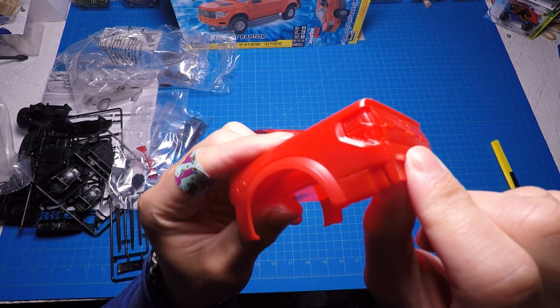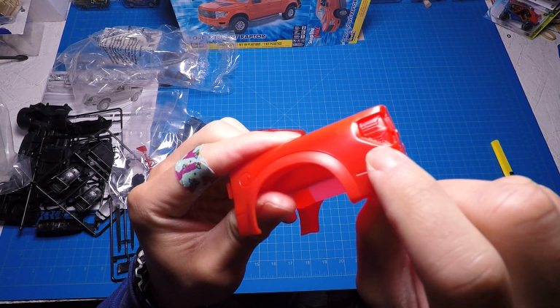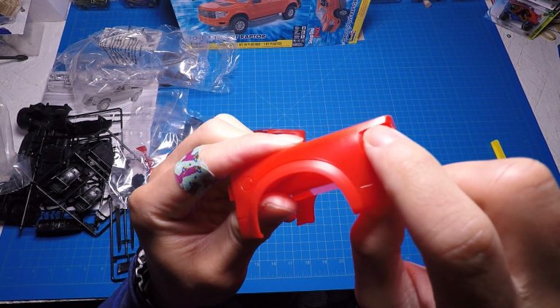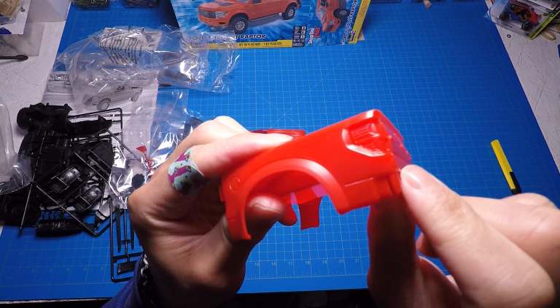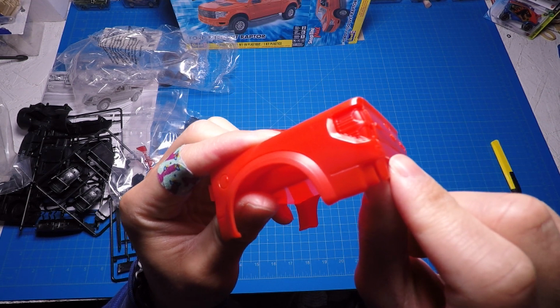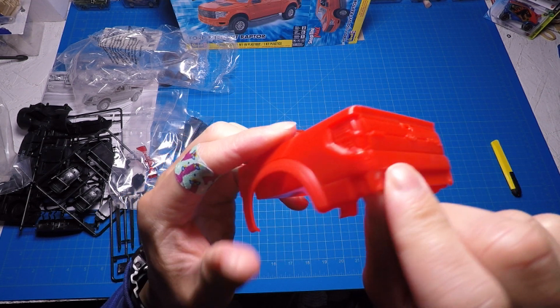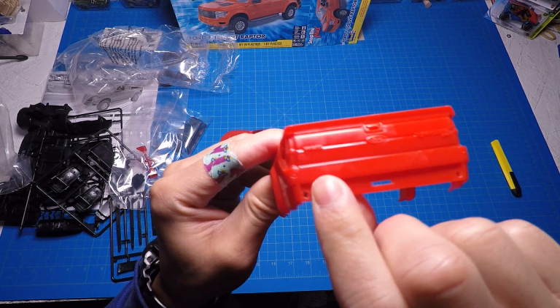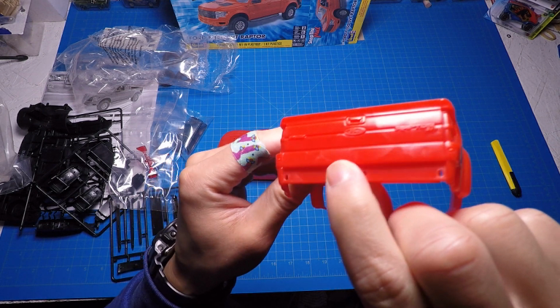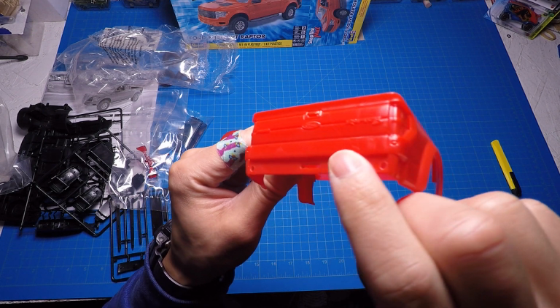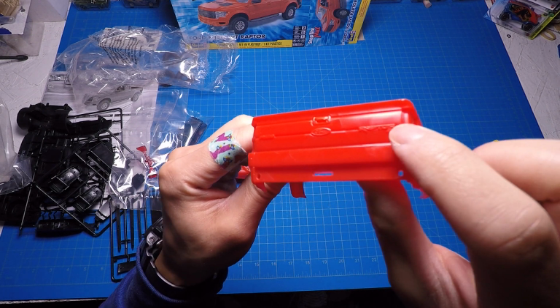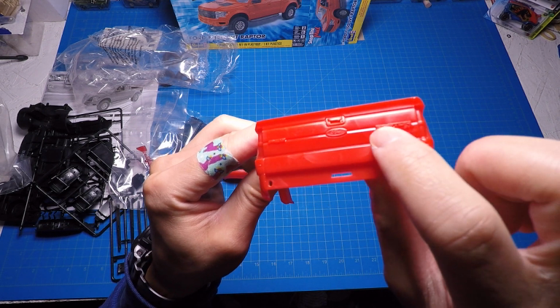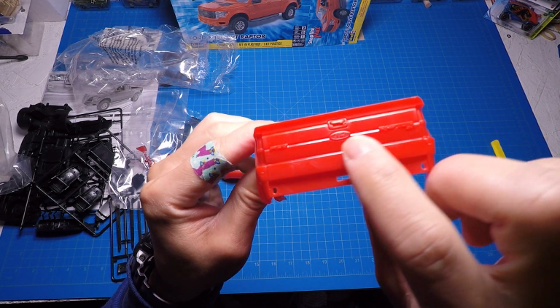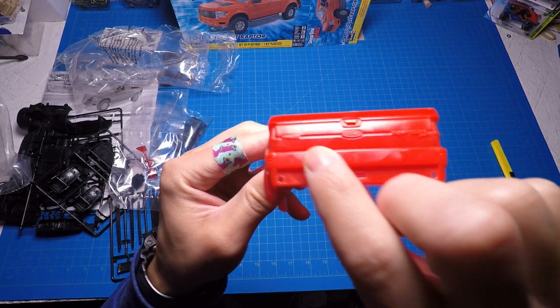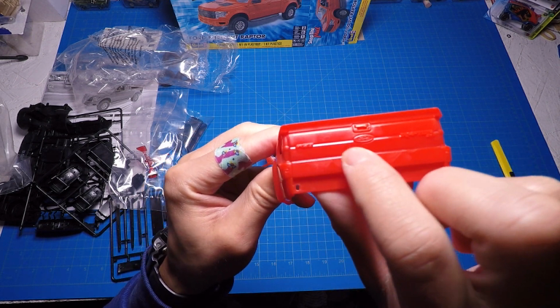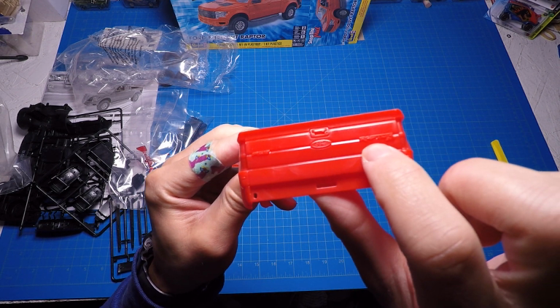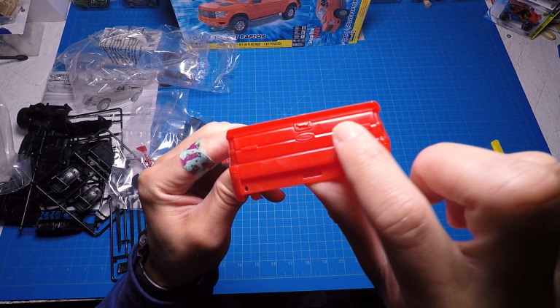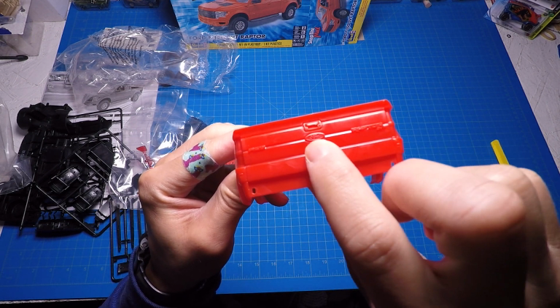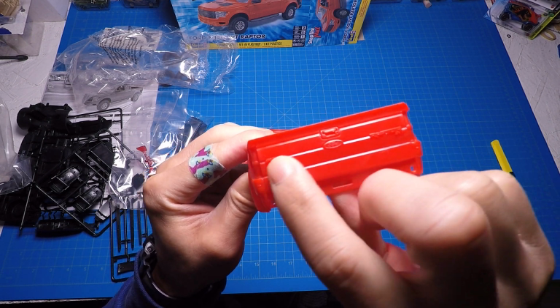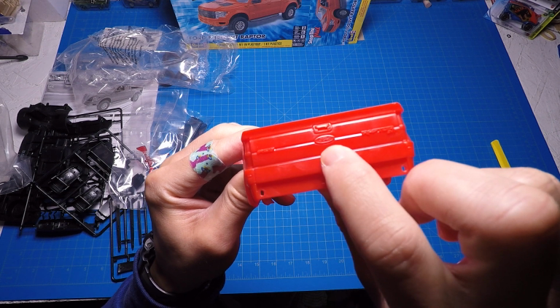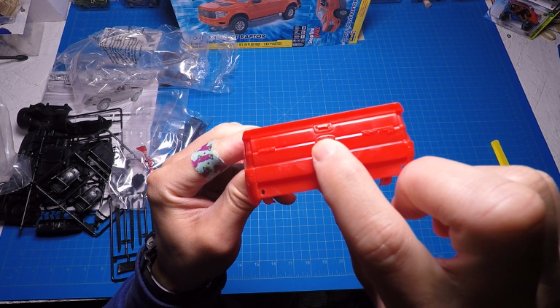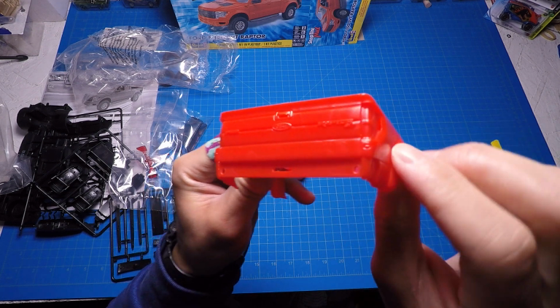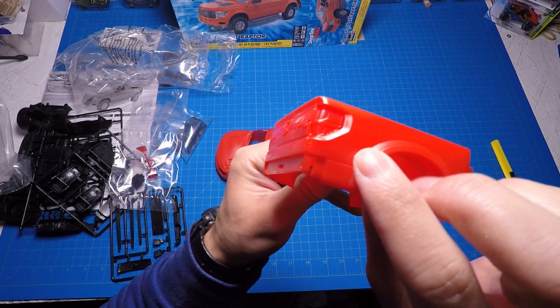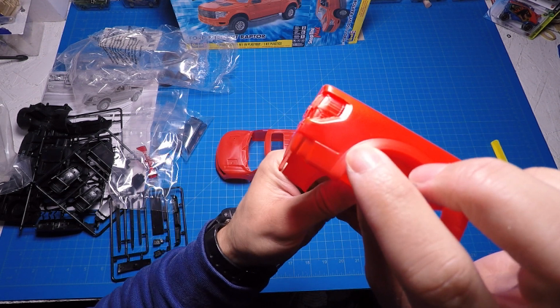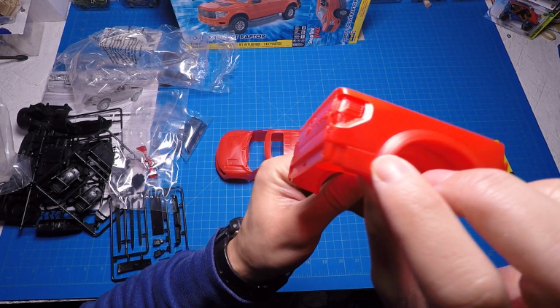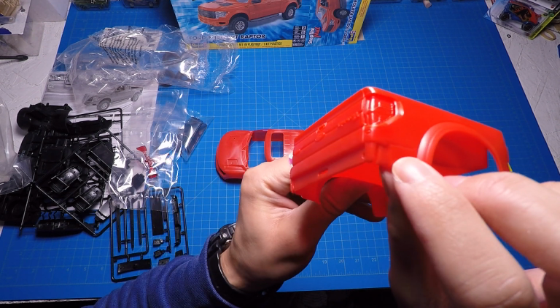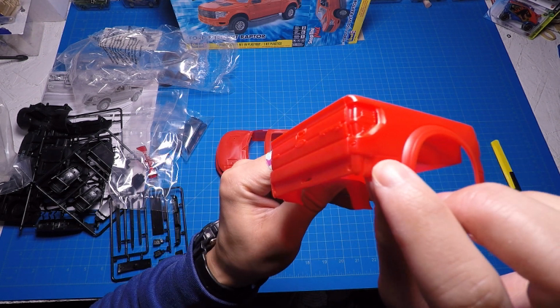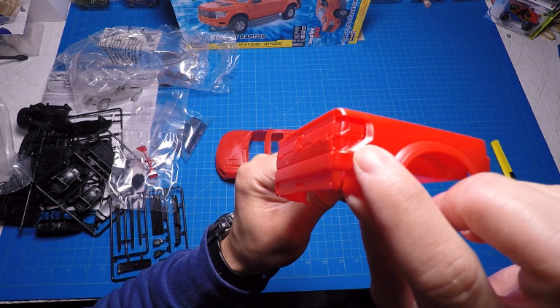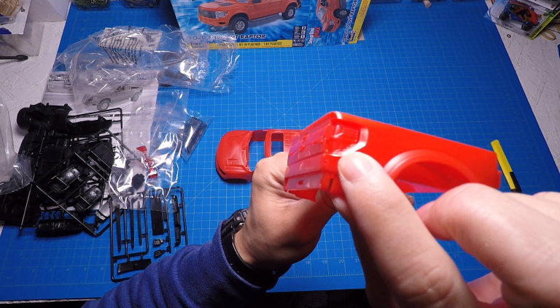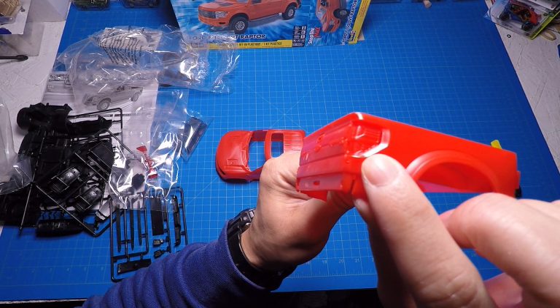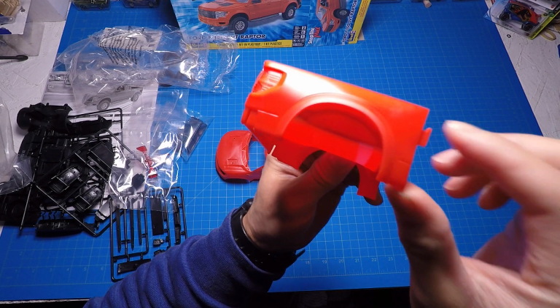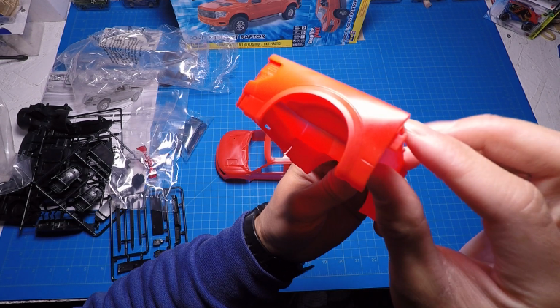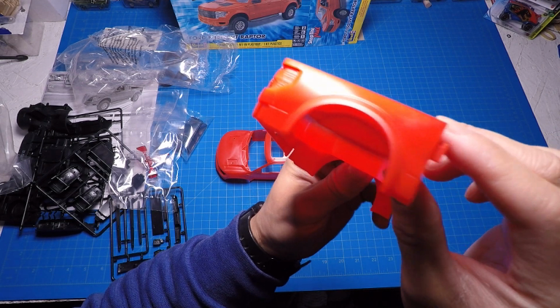Metal axles. Front windshield — it's pretty thin, that's good. Especially with a kit so big and having the windshield so thin, it's going to look even more realistic.